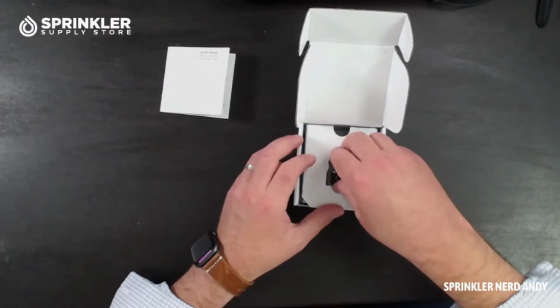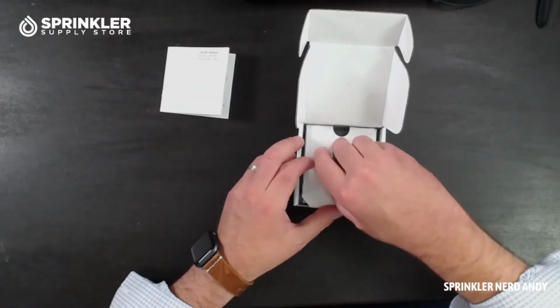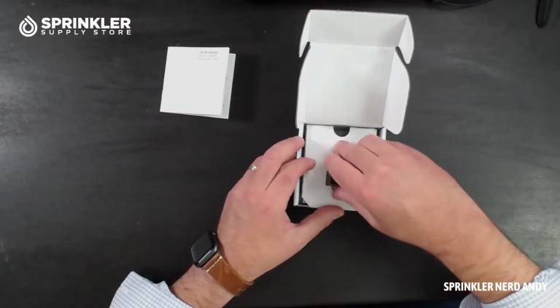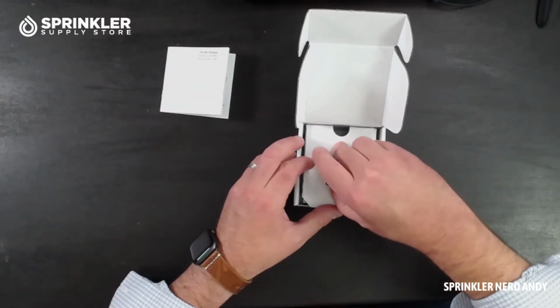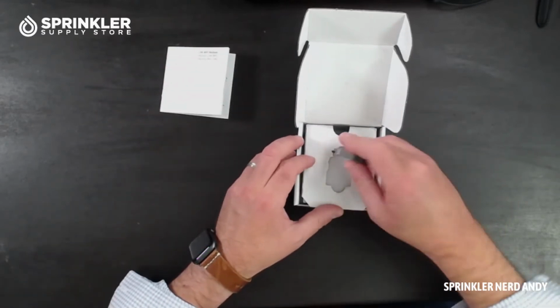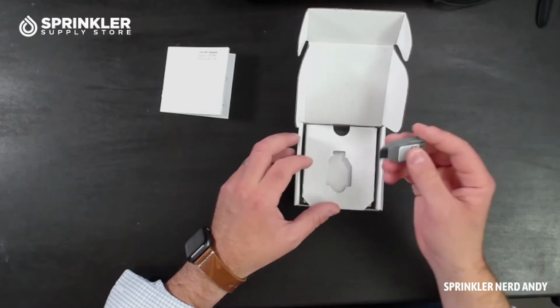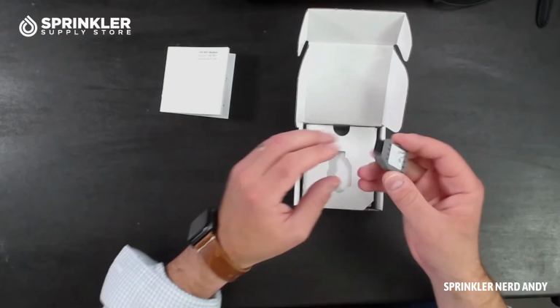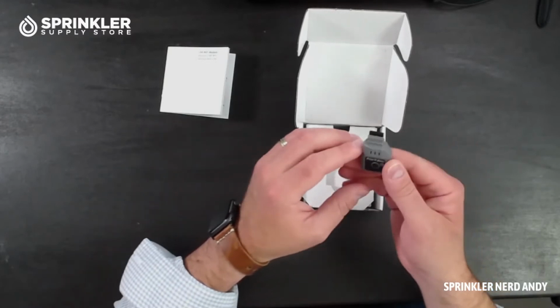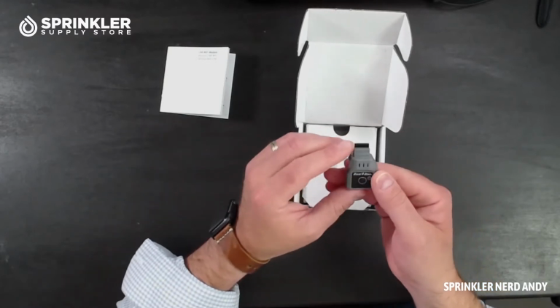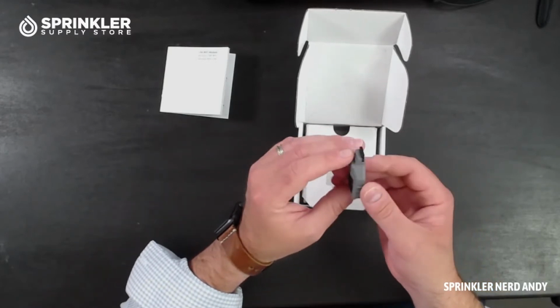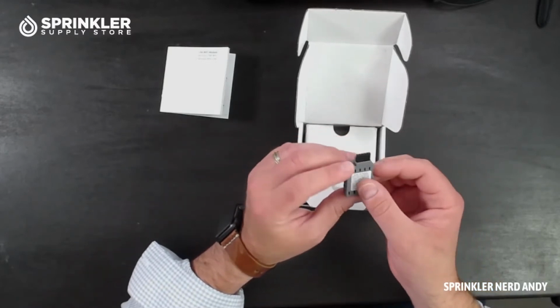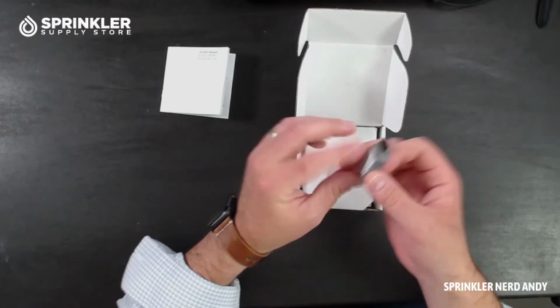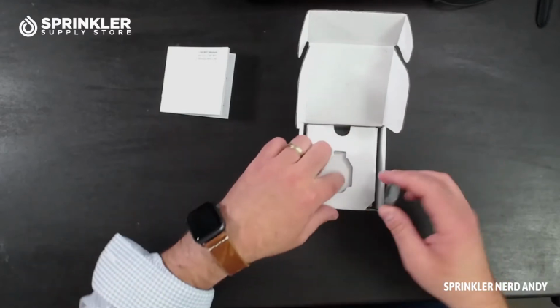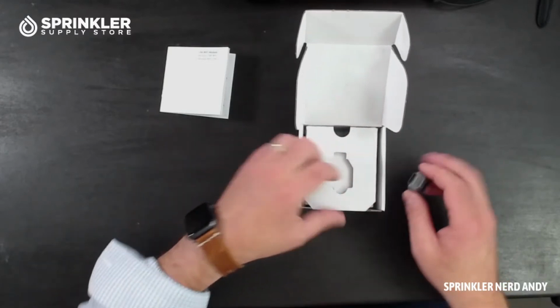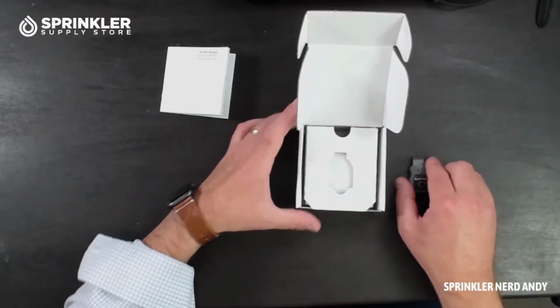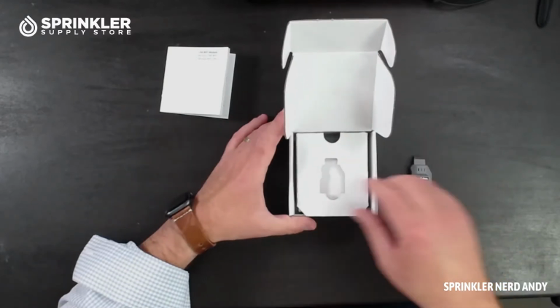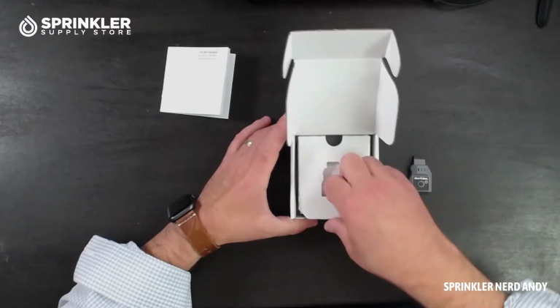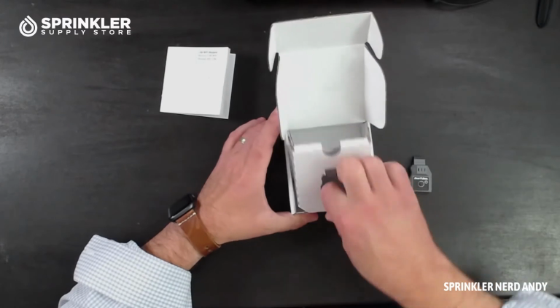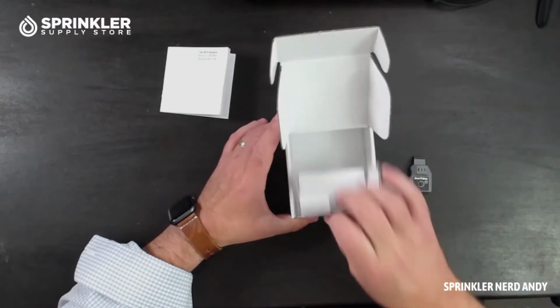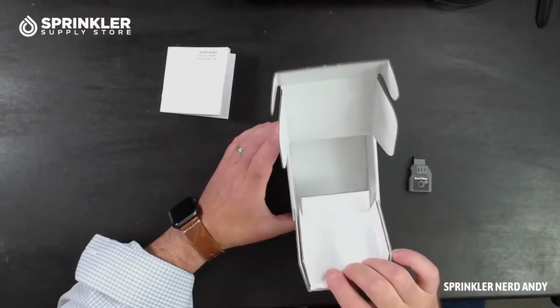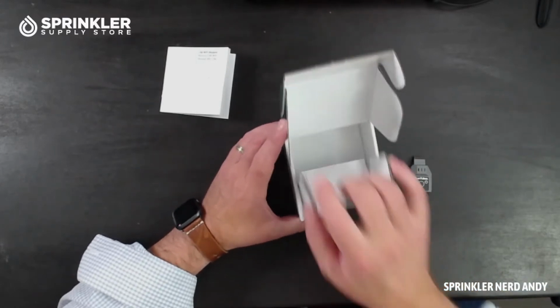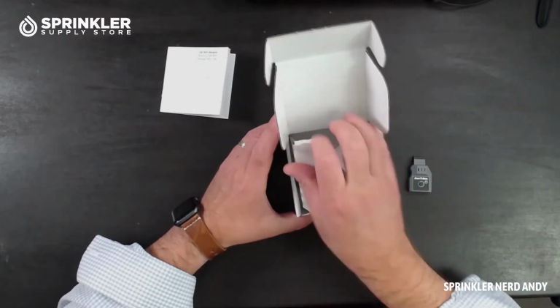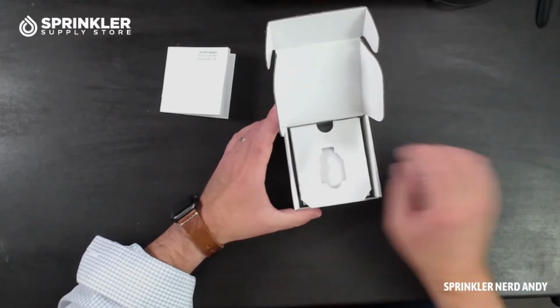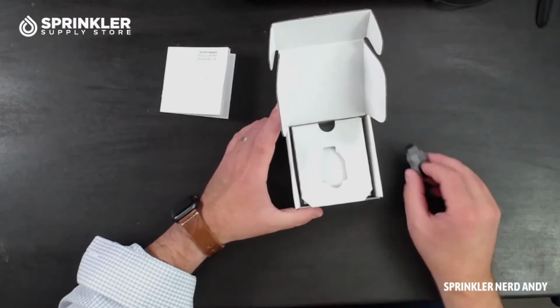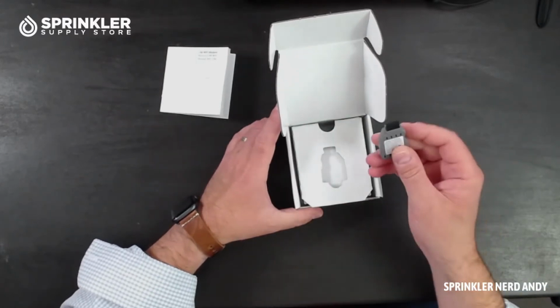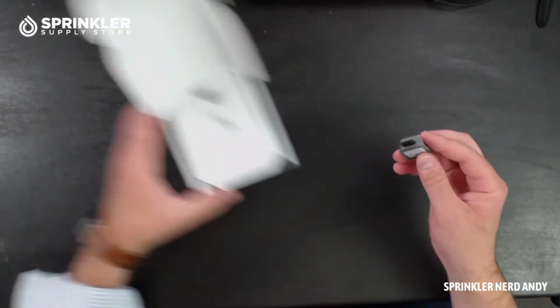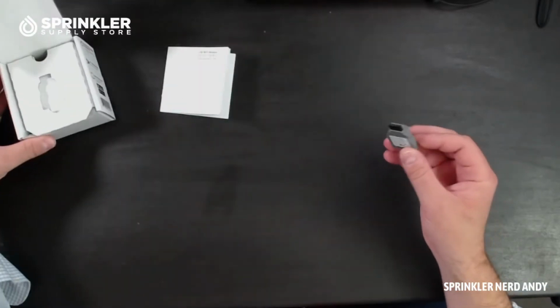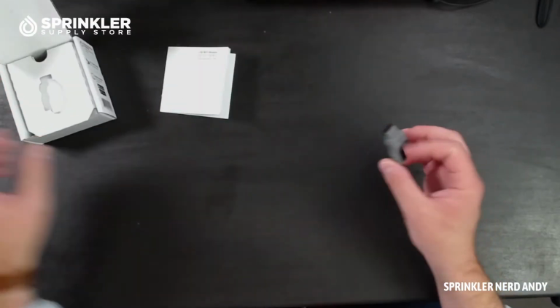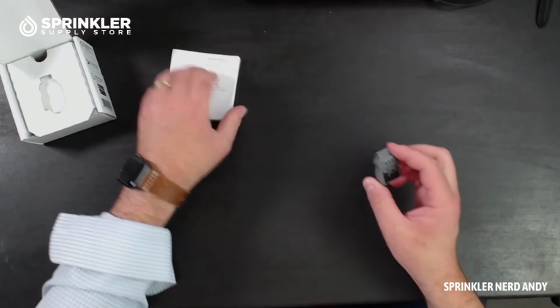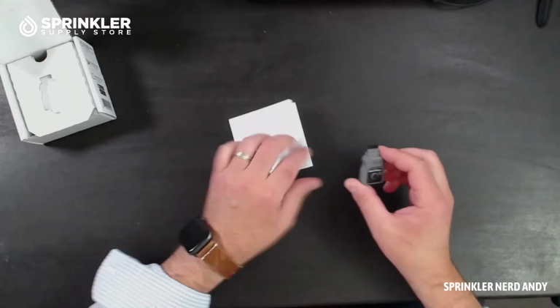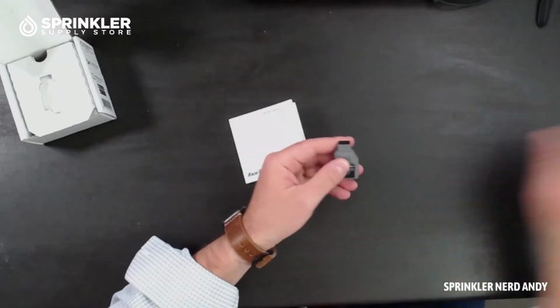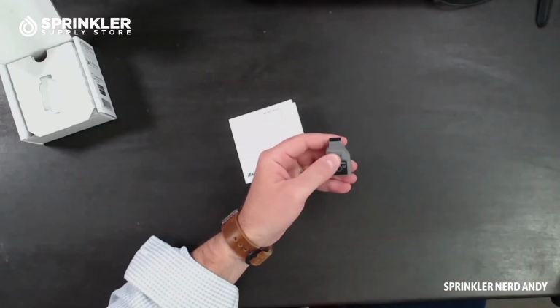And then we've got our little link module. Man, this guy is very small. There's nothing else in this box — just the link module and a quick start guide.